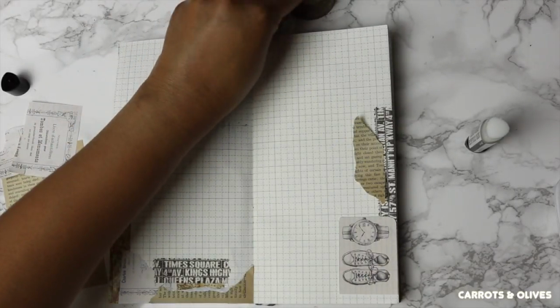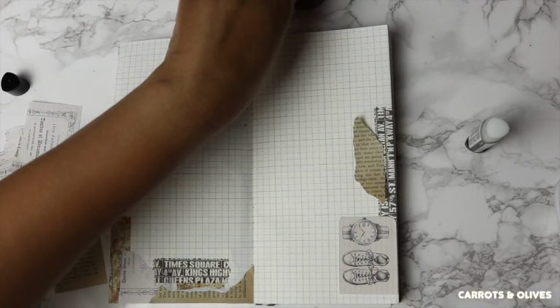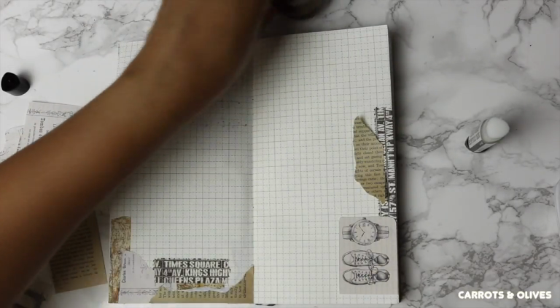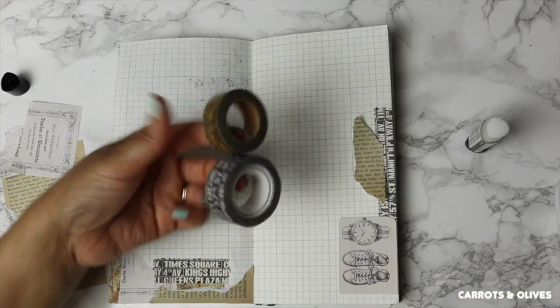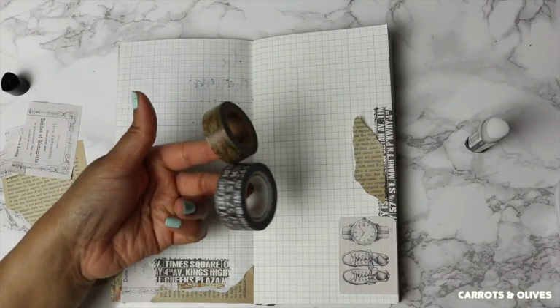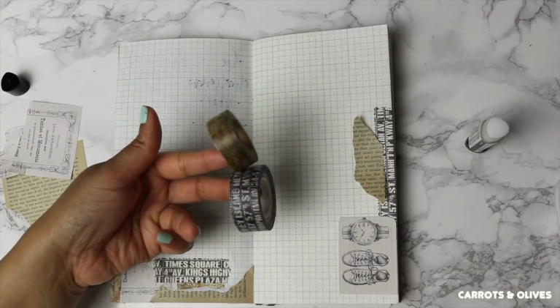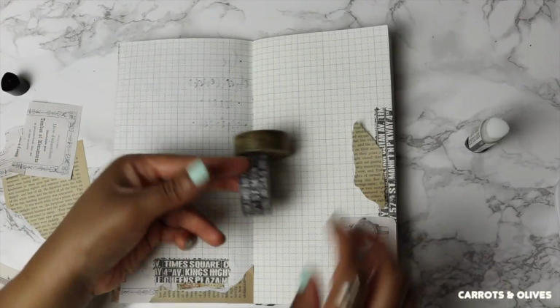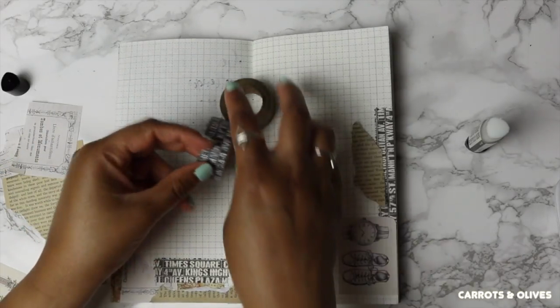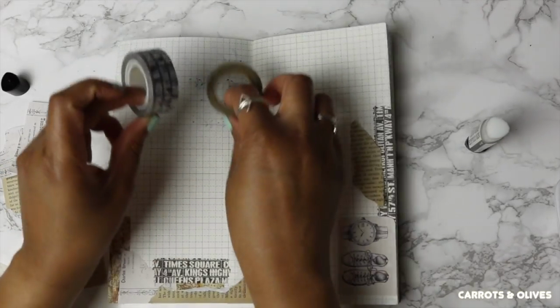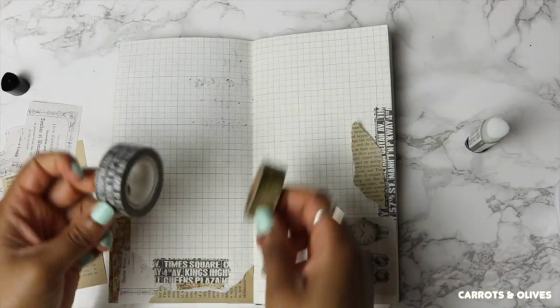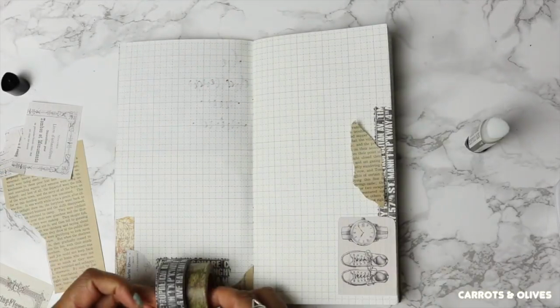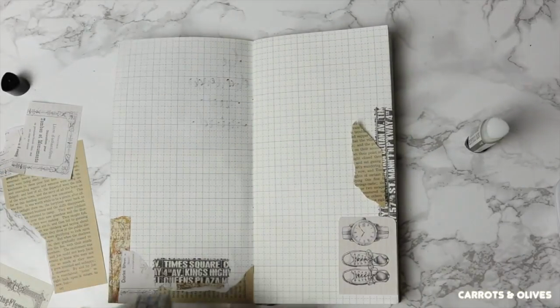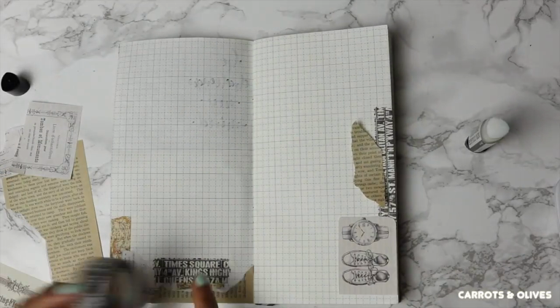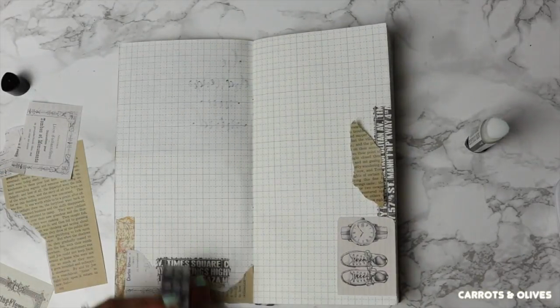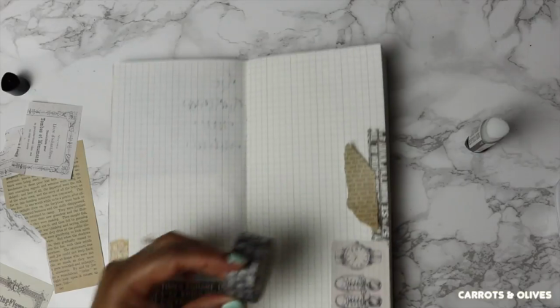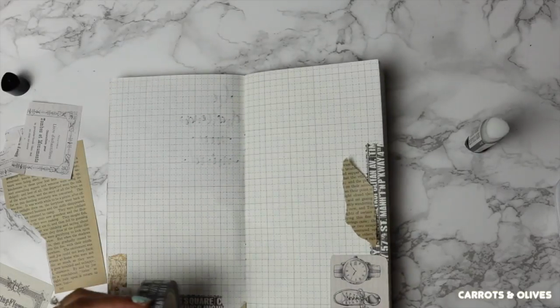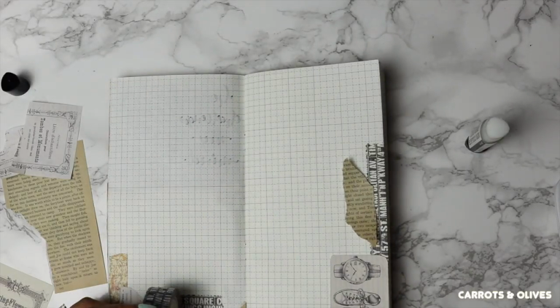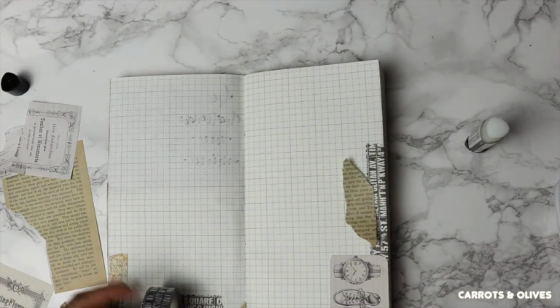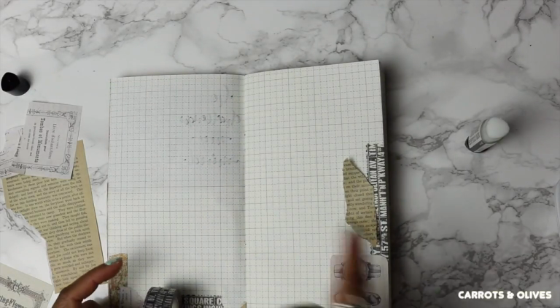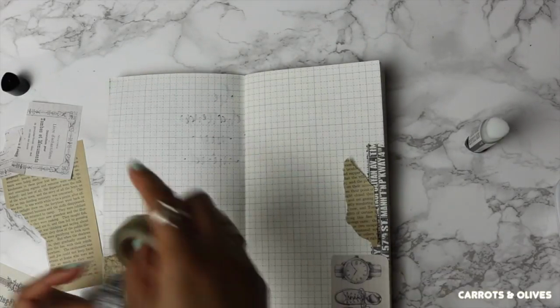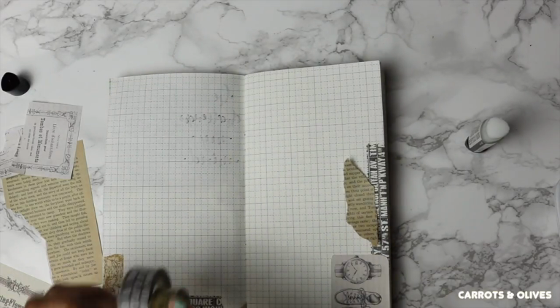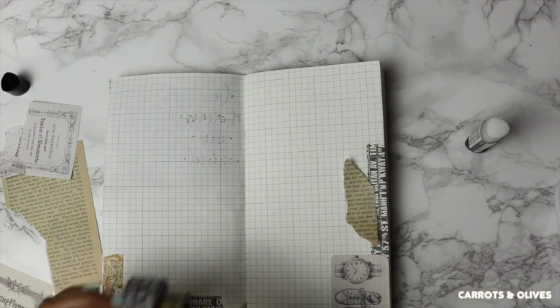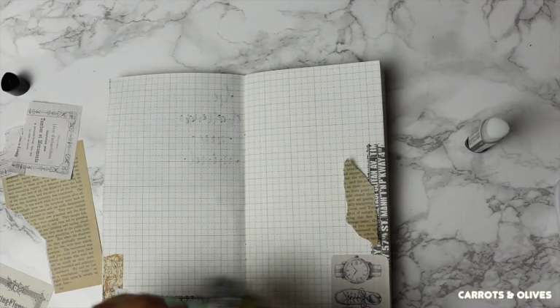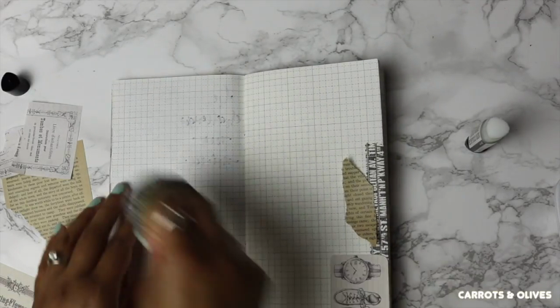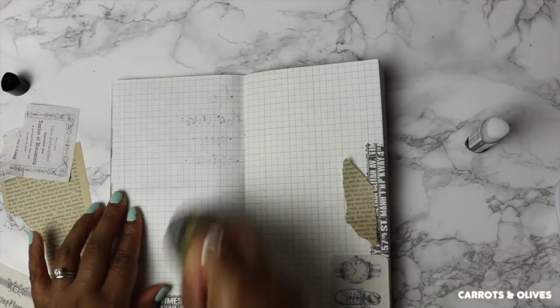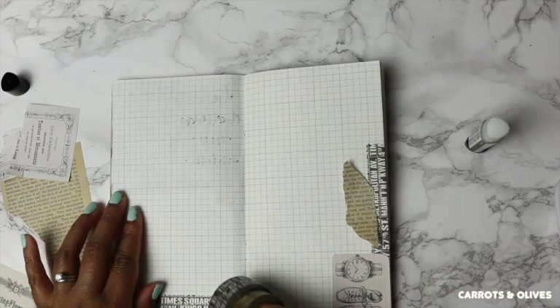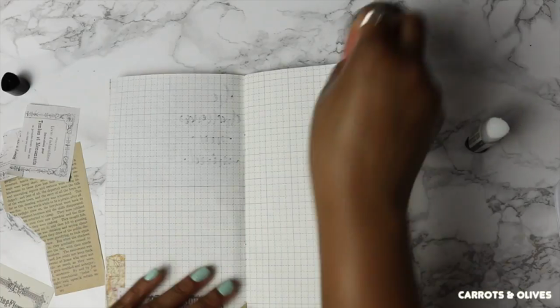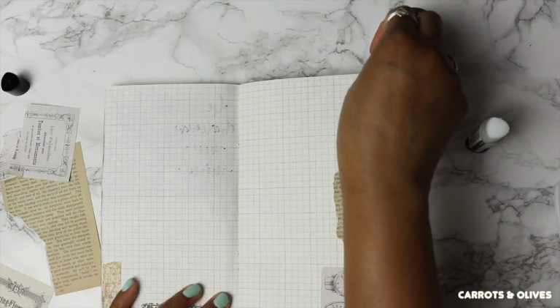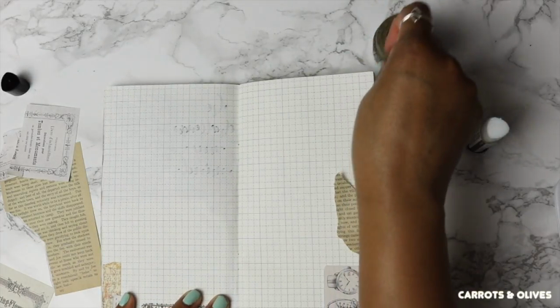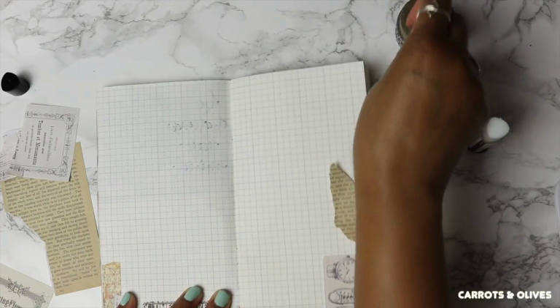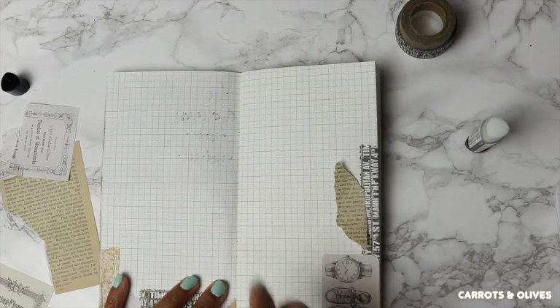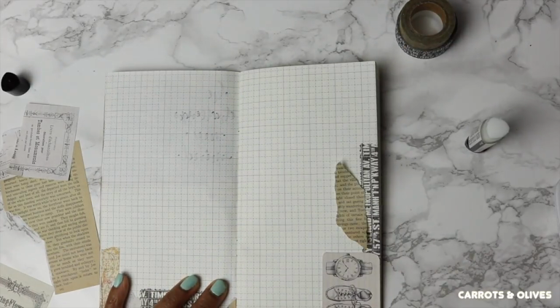The washi tapes I use I save off to the side, because when I place washi in one location I also want to try to use similar washi in another location on the page. So I'll just set it off to the side.